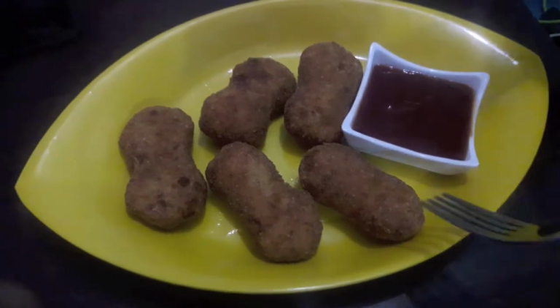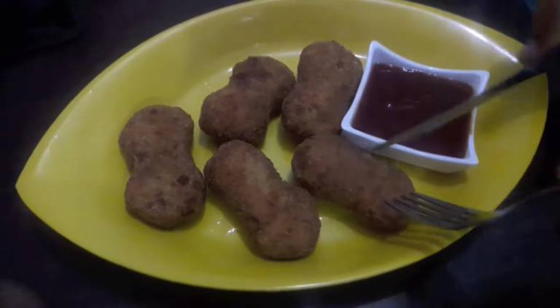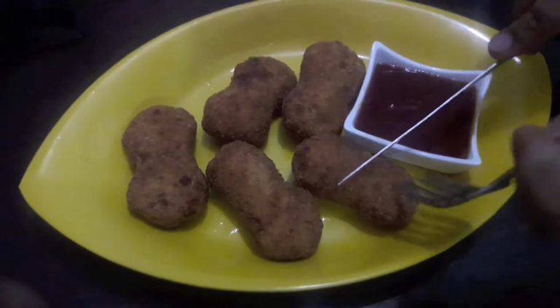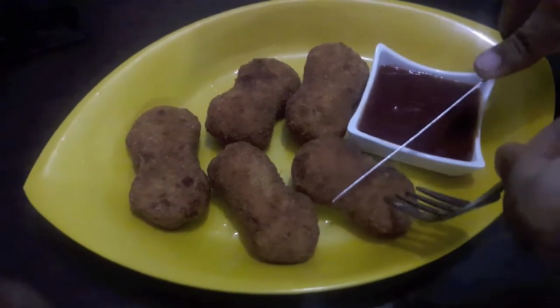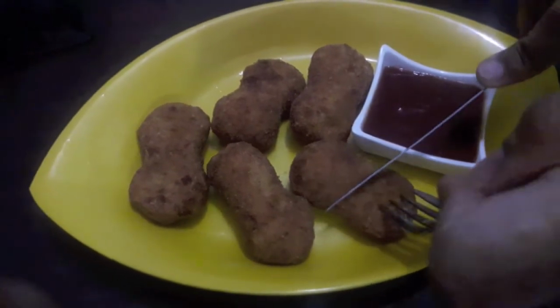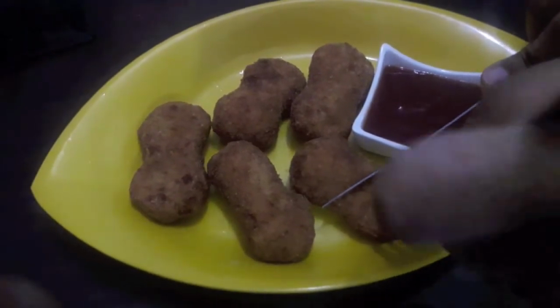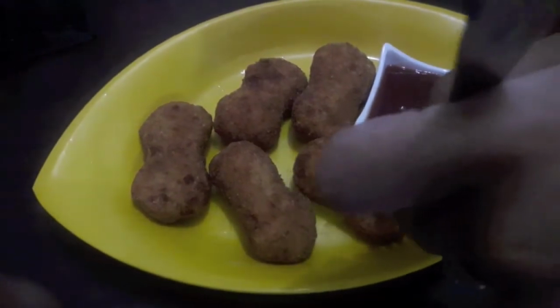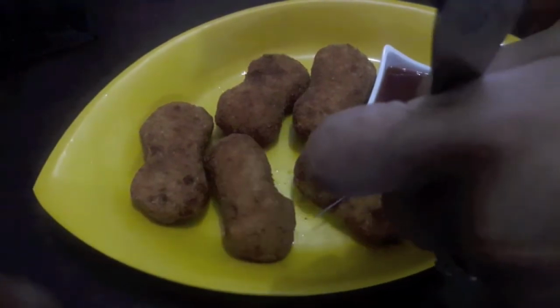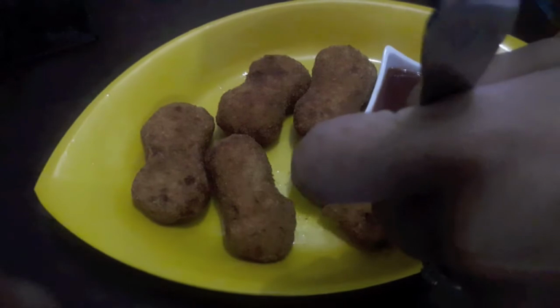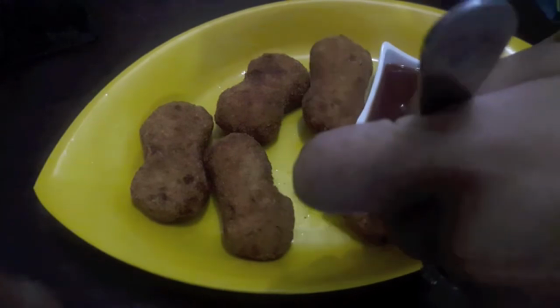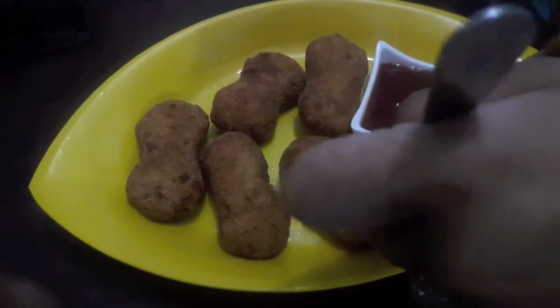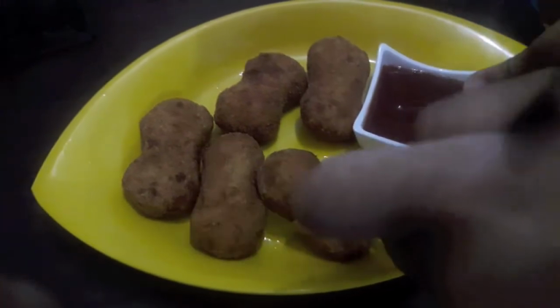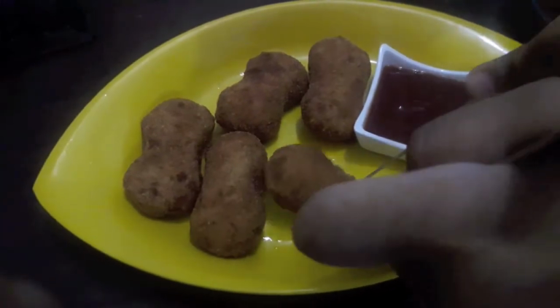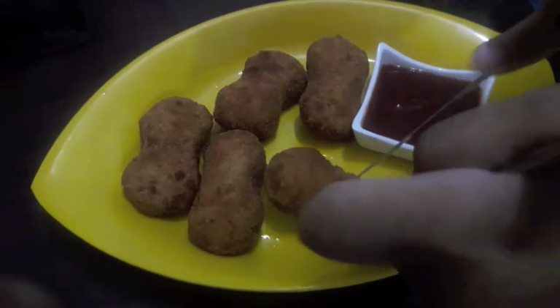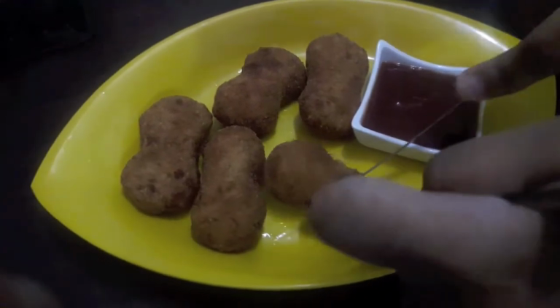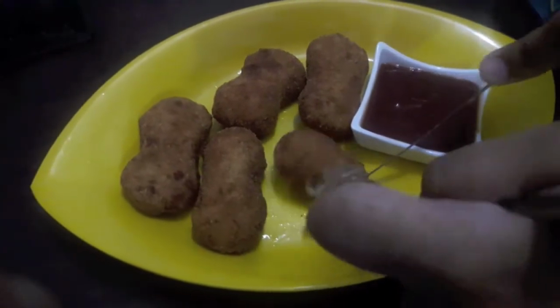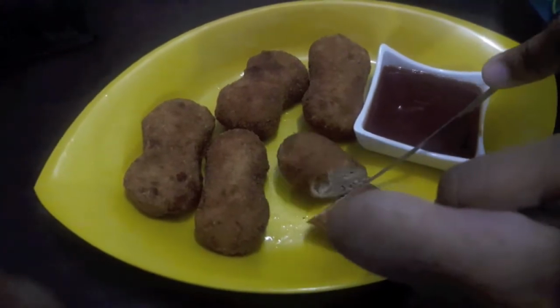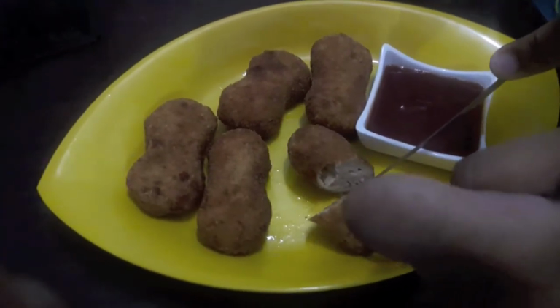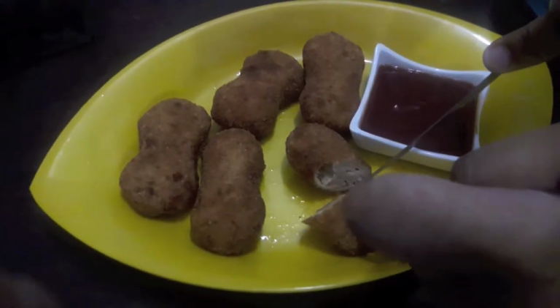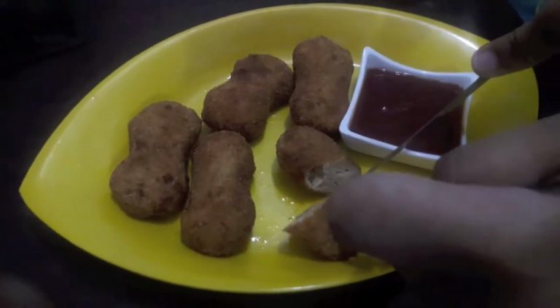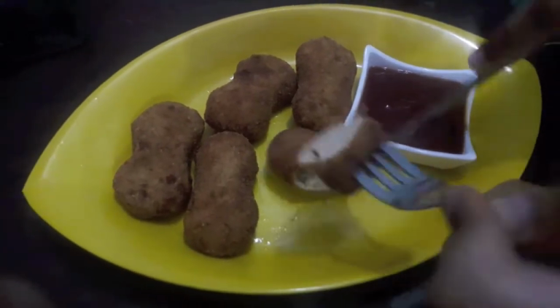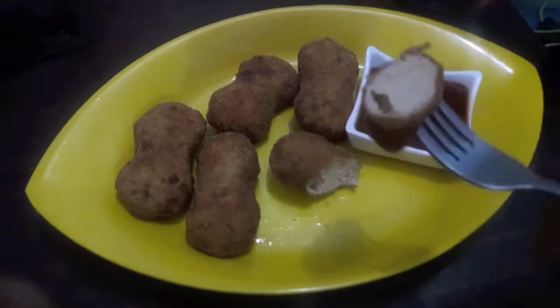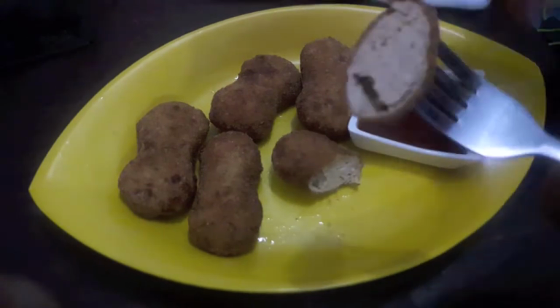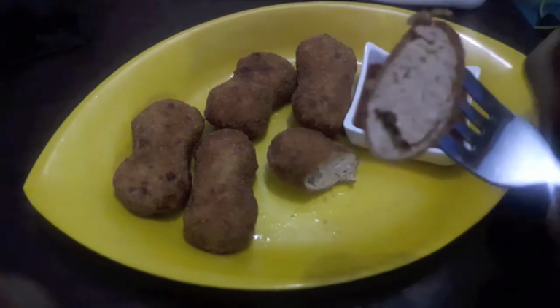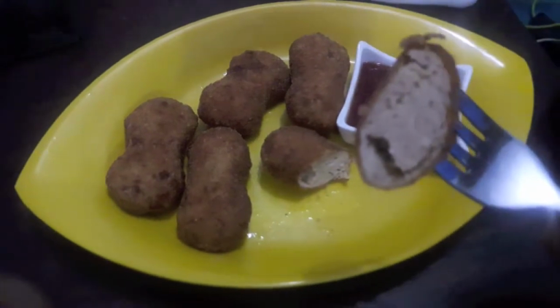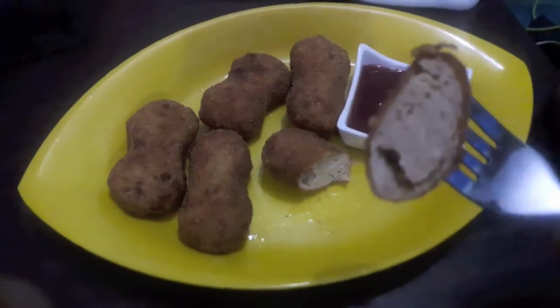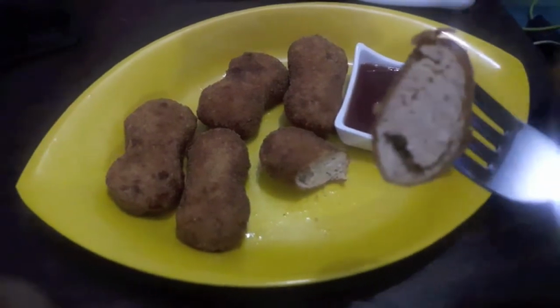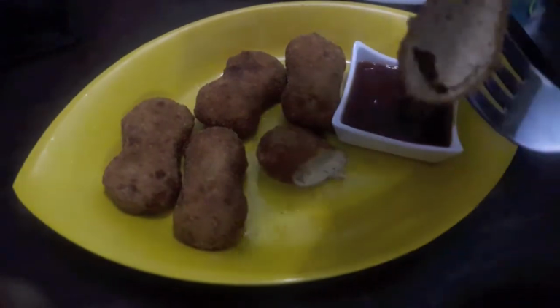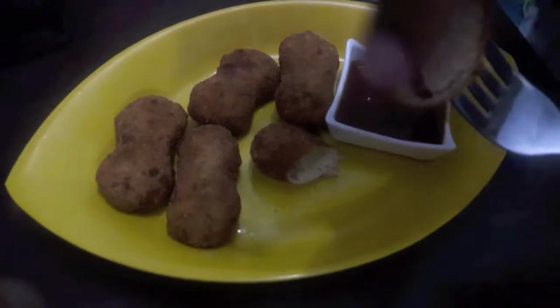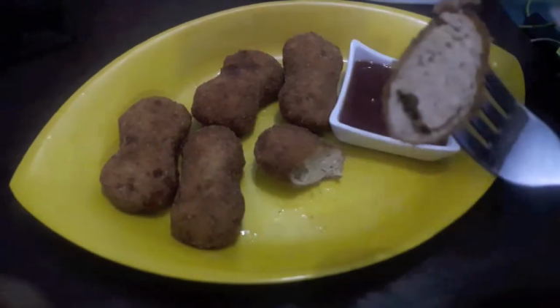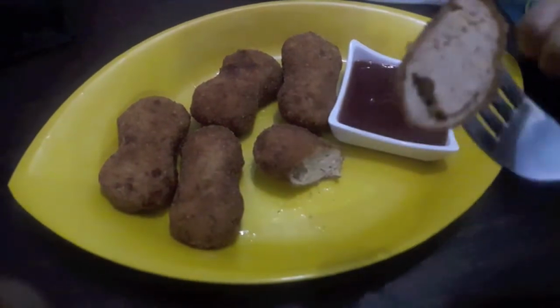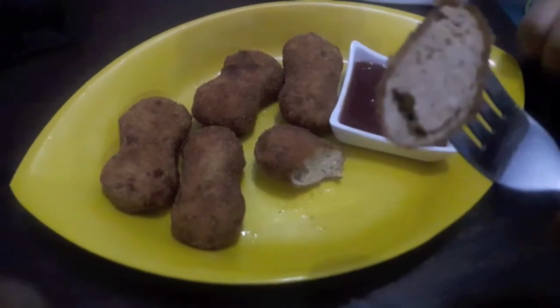I will show you them from inside, how they have turned out. Very soft from inside and crispy from outside. Here you can see the coating — it is perfect.